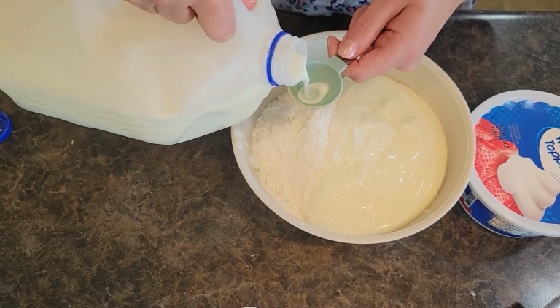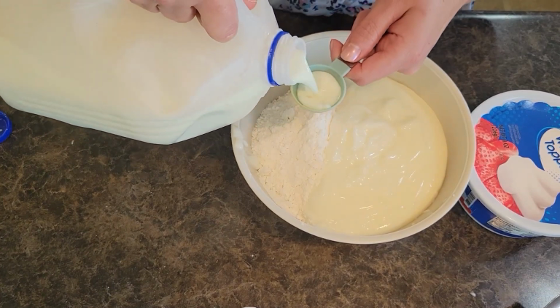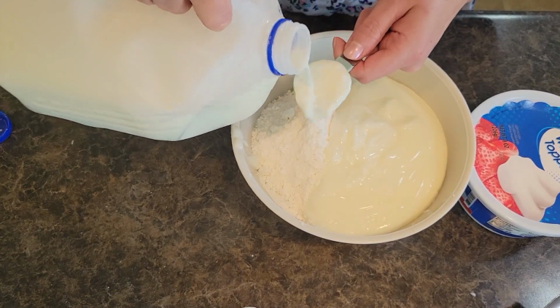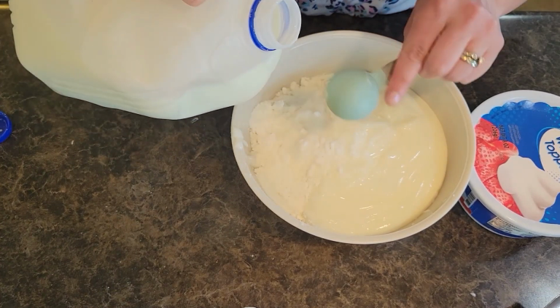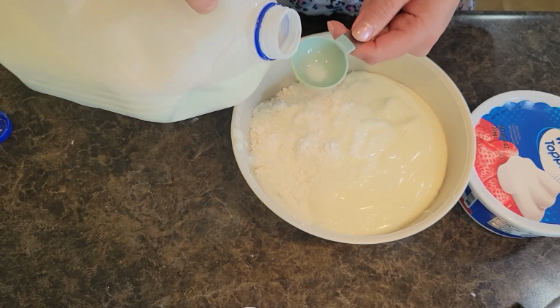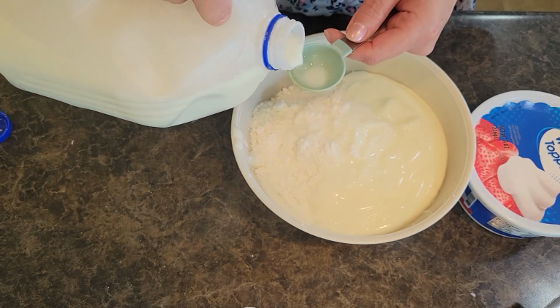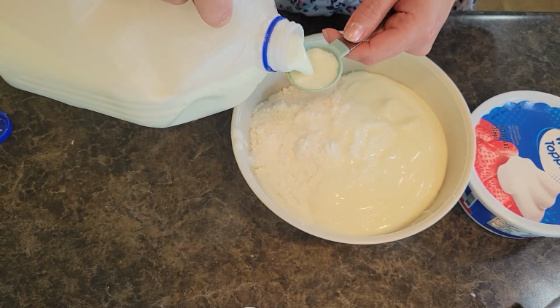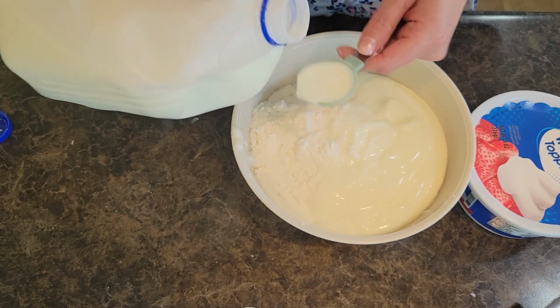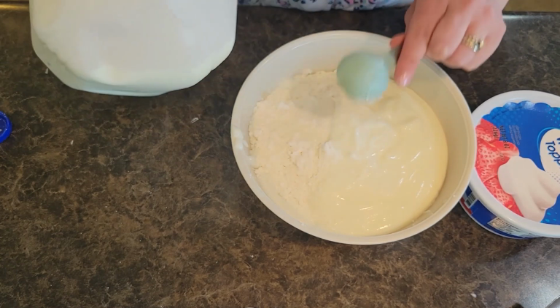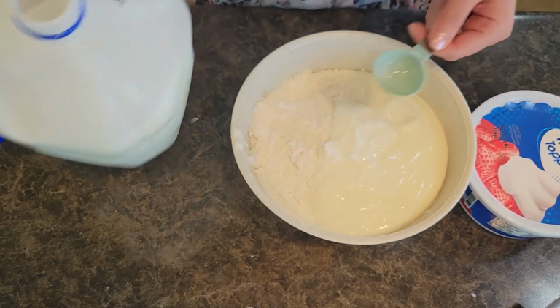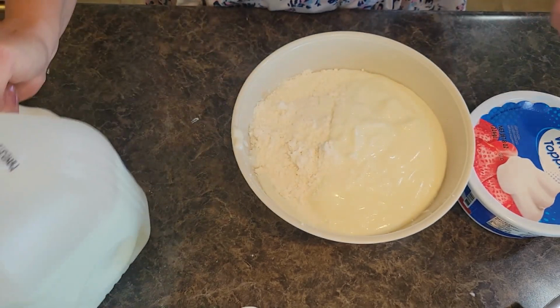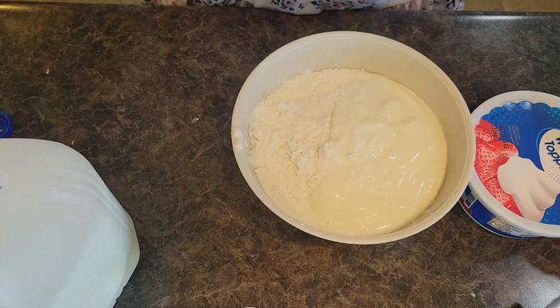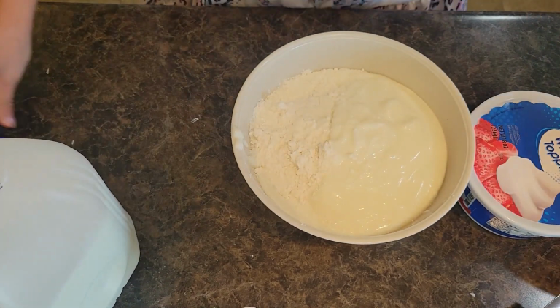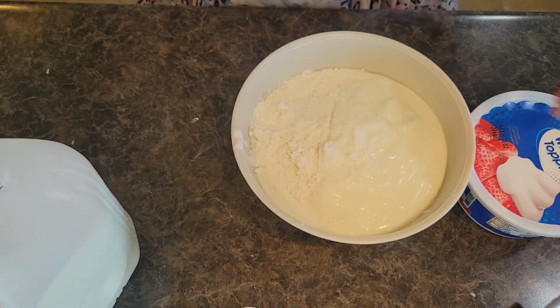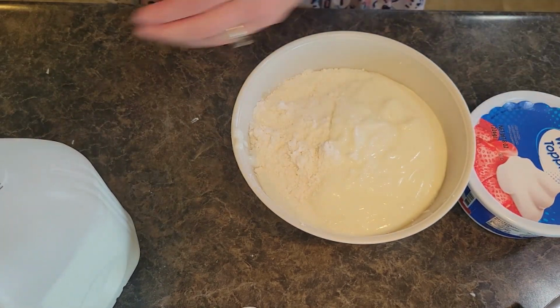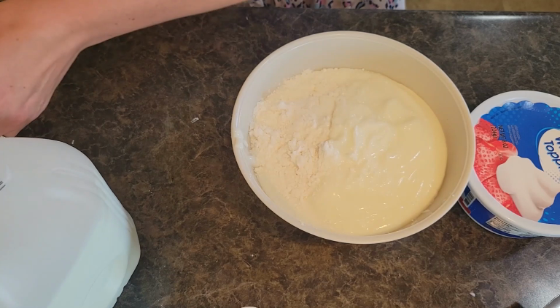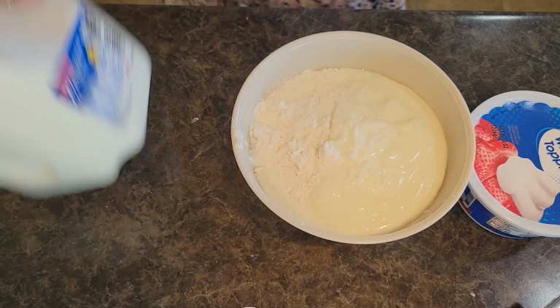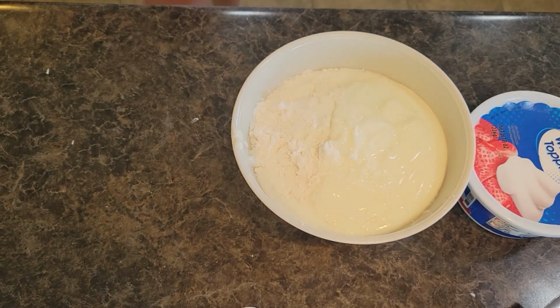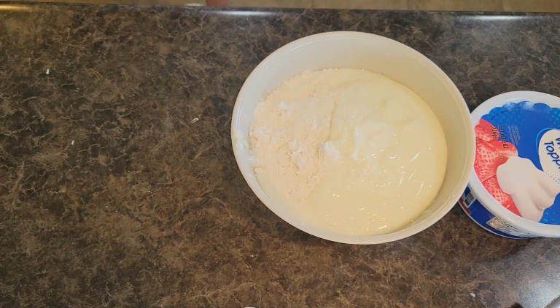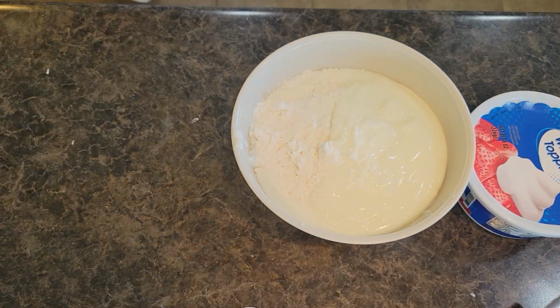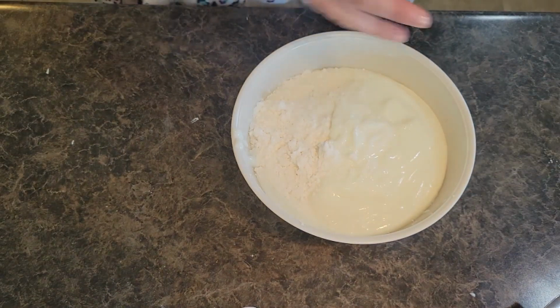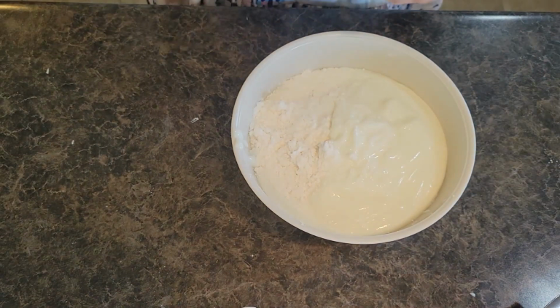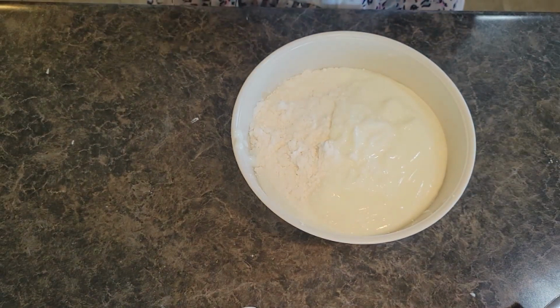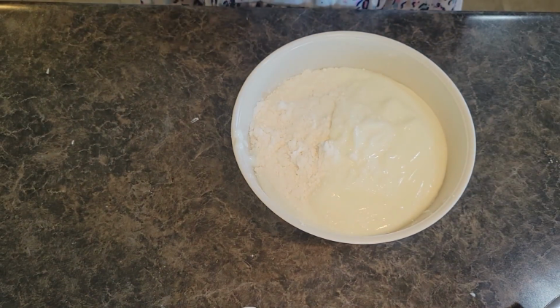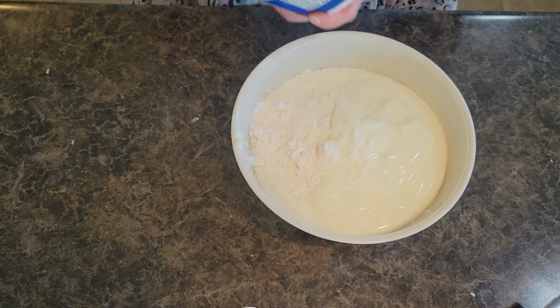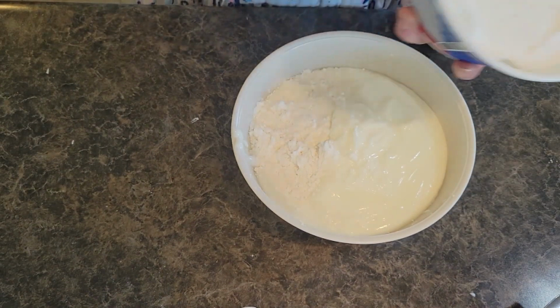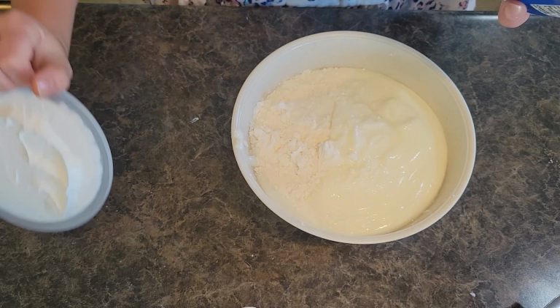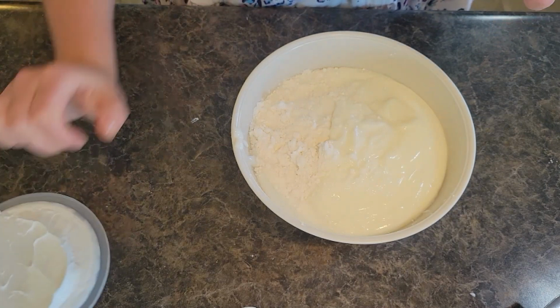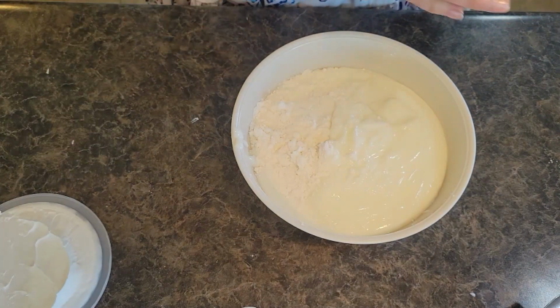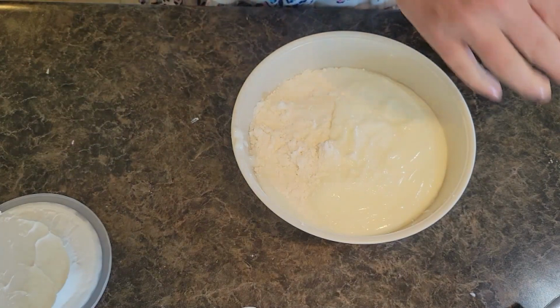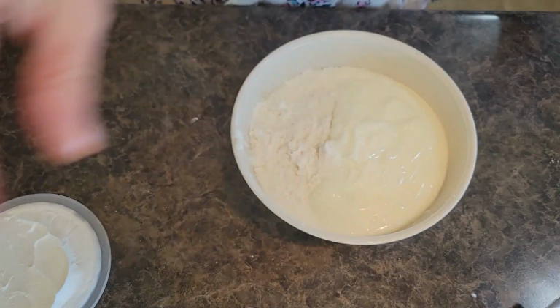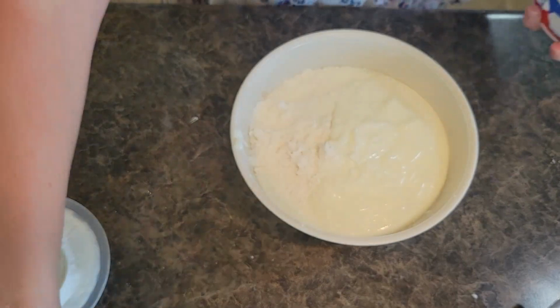We are going to add in two tablespoons of milk. We're adding in two tablespoons of milk — one, two. Then we're going to open up our Cool Whip topping. We're going to put all of it in. We want eight ounces of Cool Whip.